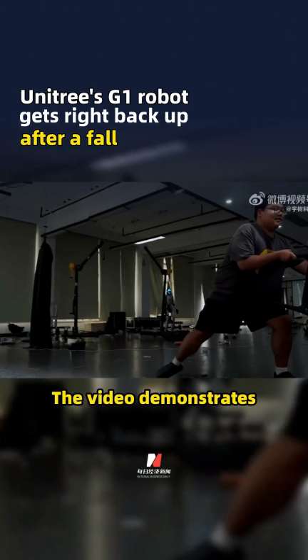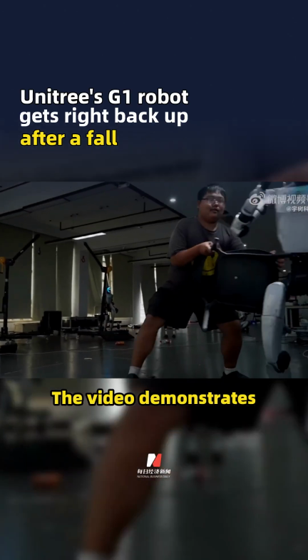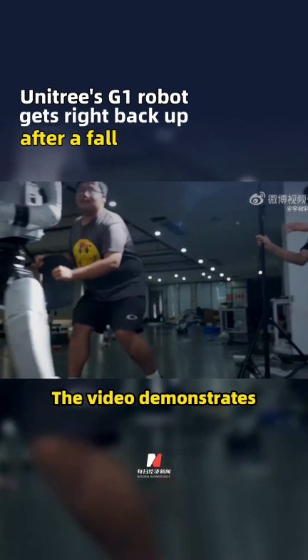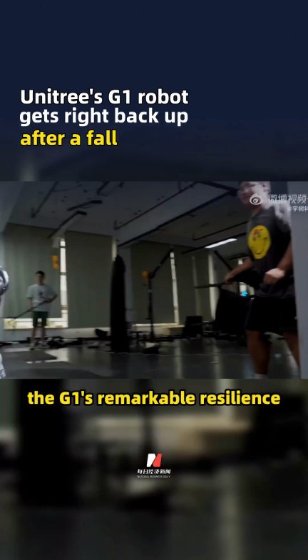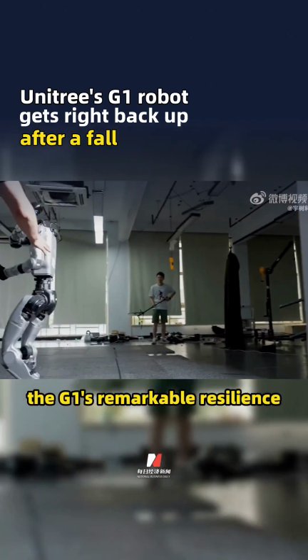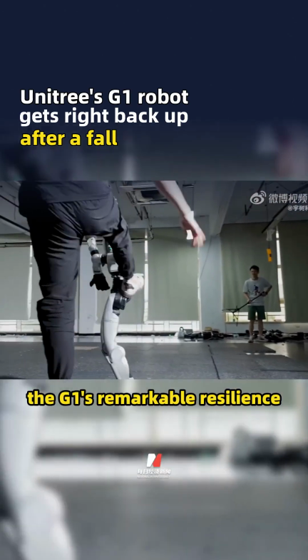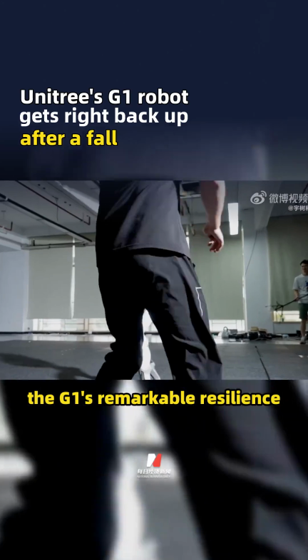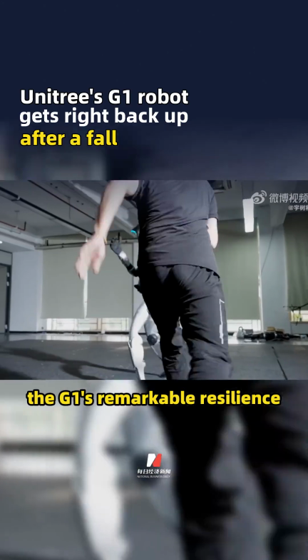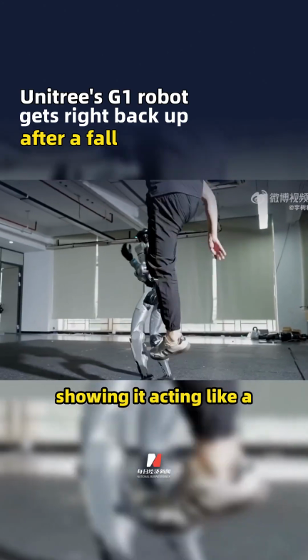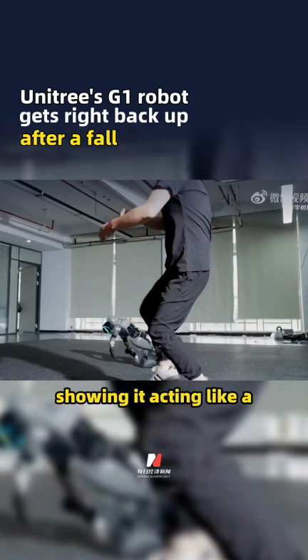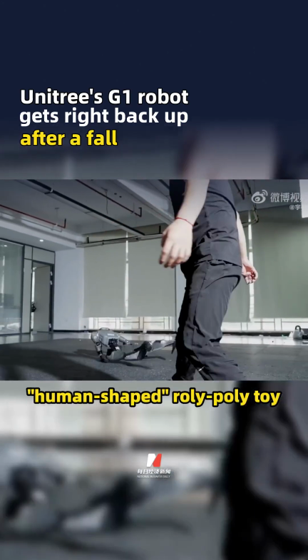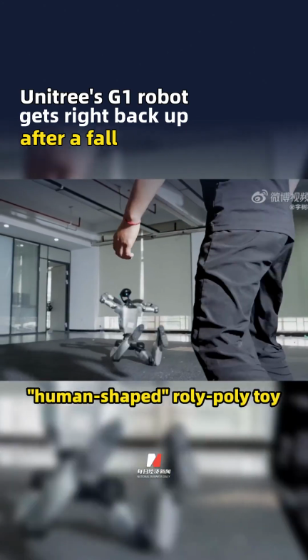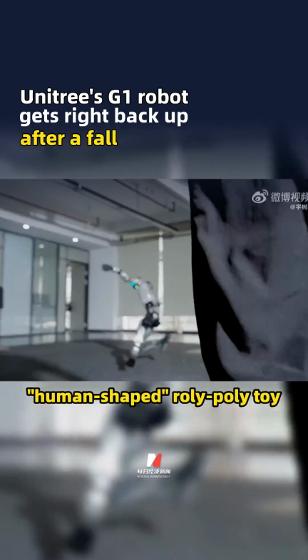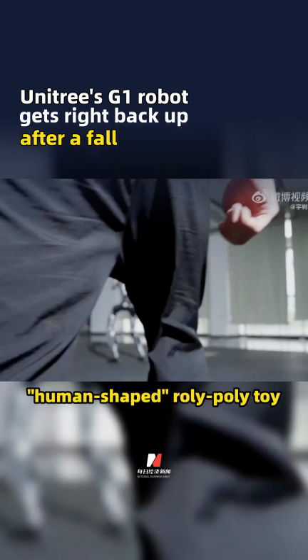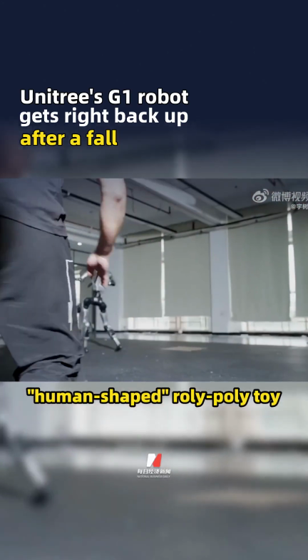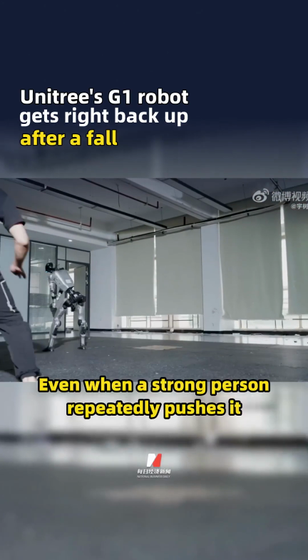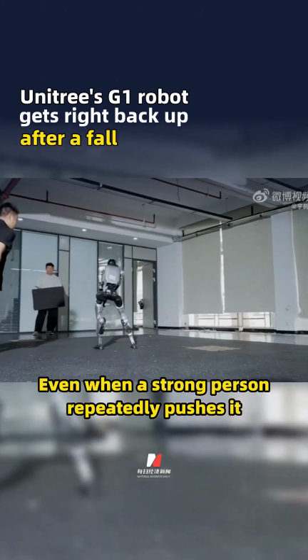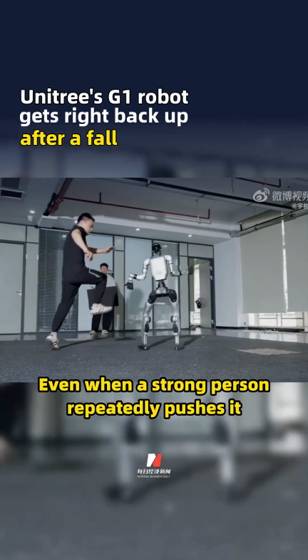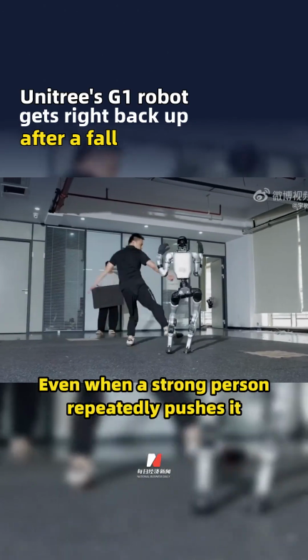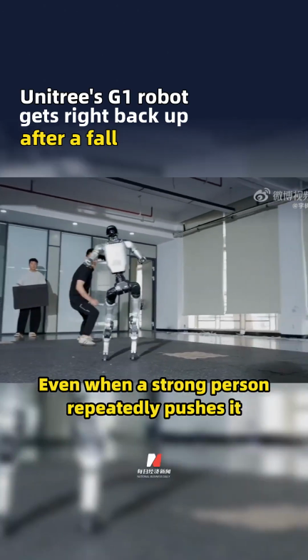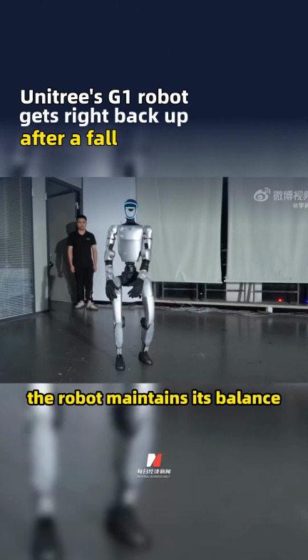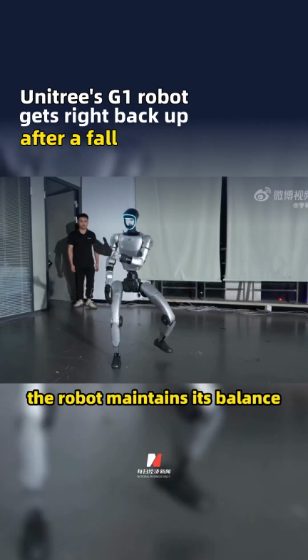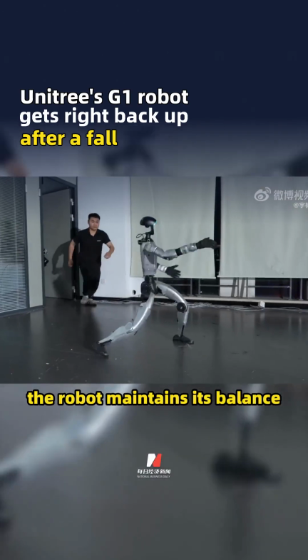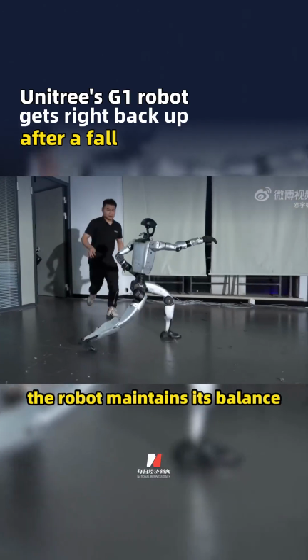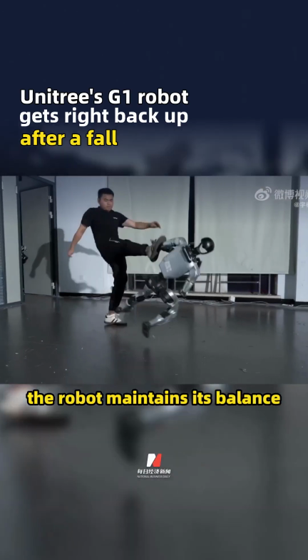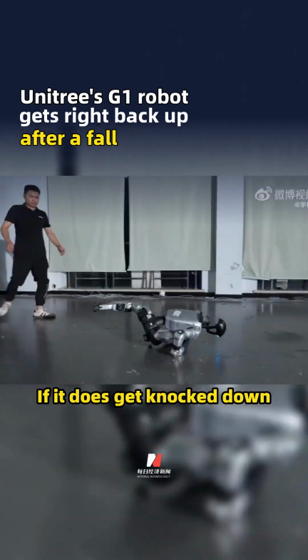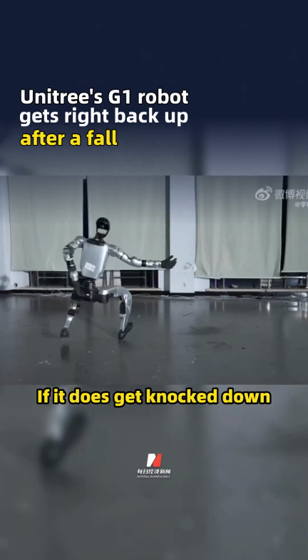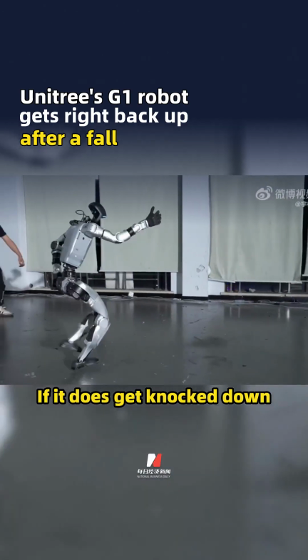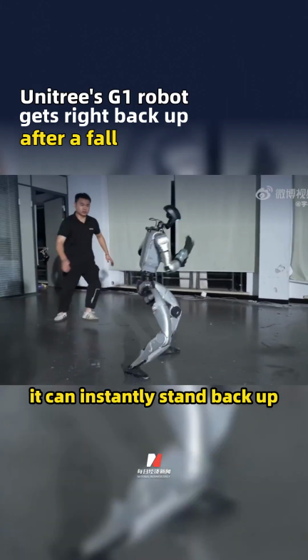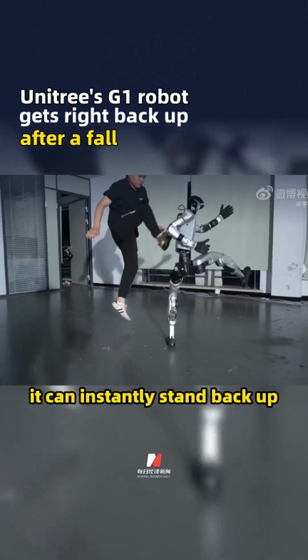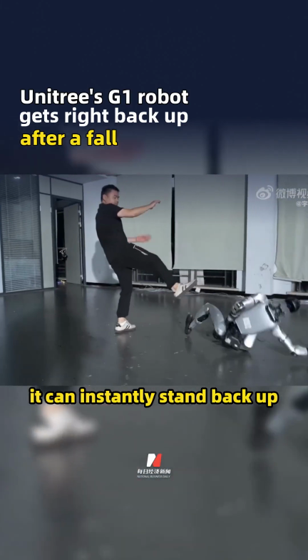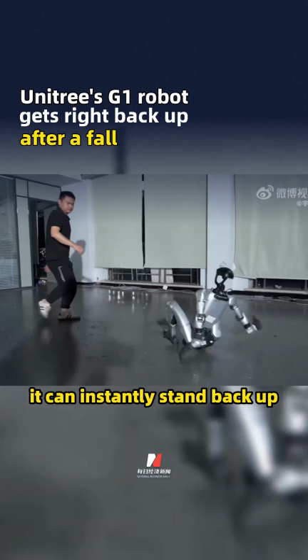The video demonstrates the G1's remarkable resilience, showing it acting like a human-shaped roly-poly toy. Even when a strong person repeatedly pushes it, the robot maintains its balance, and if it does get knocked down, it can instantly stand back up.